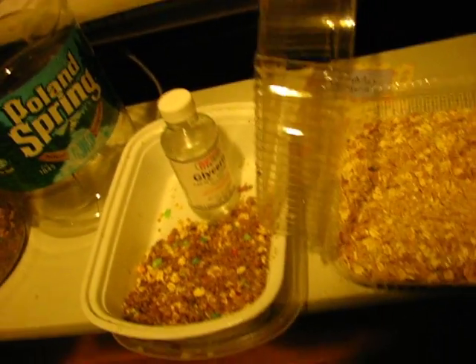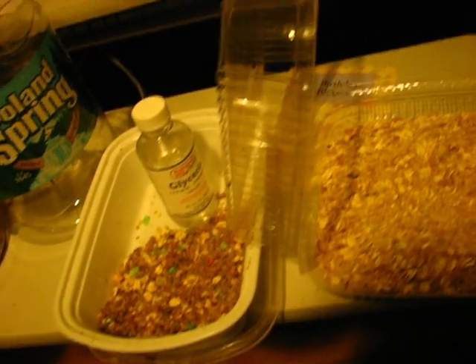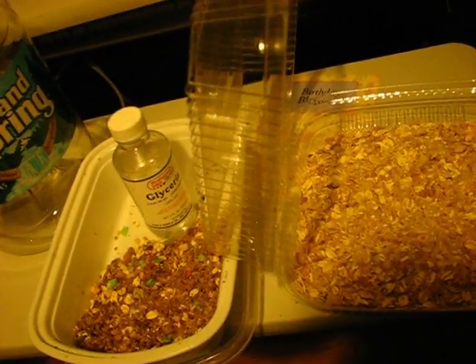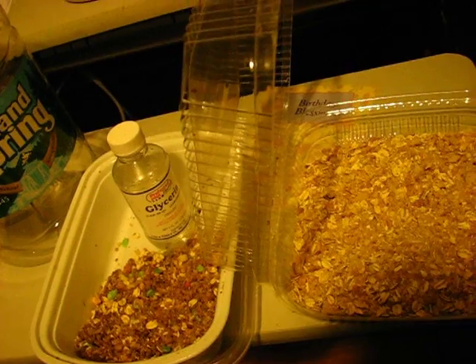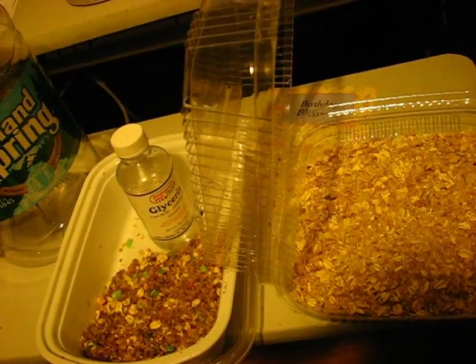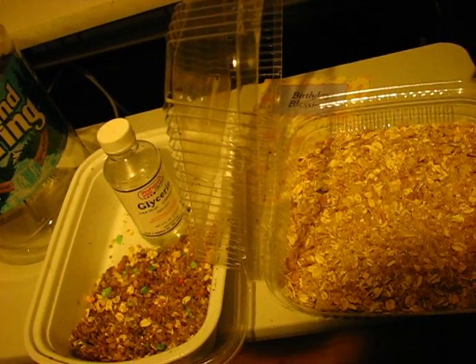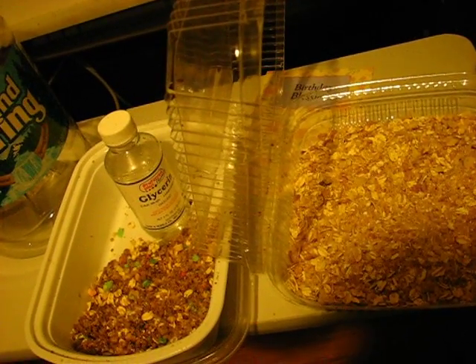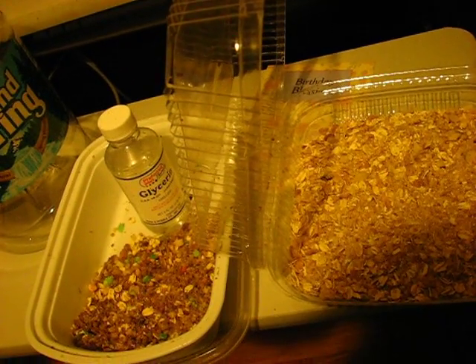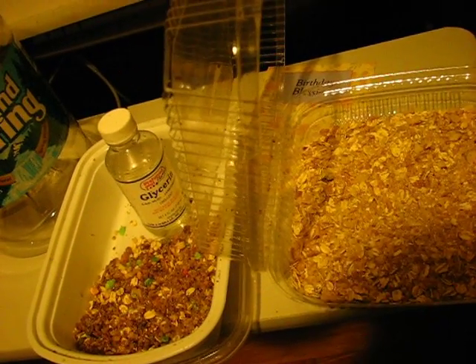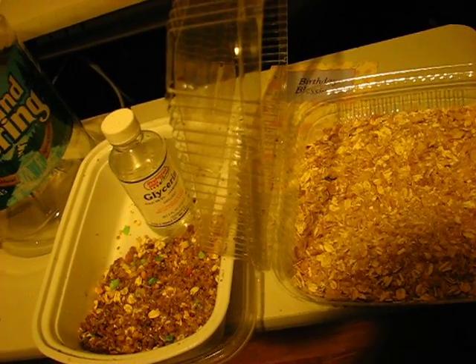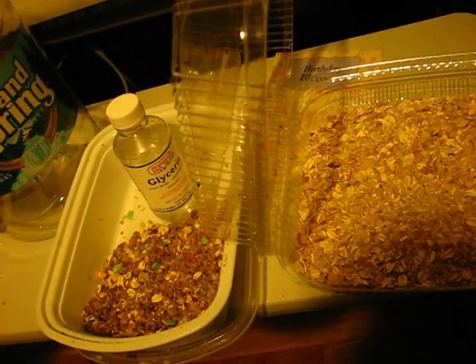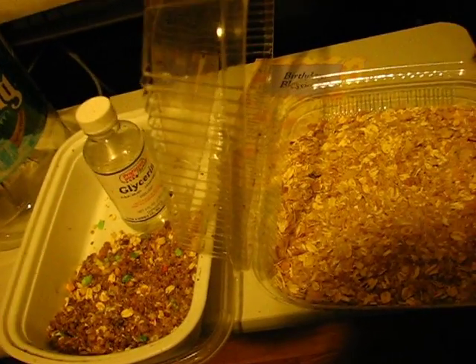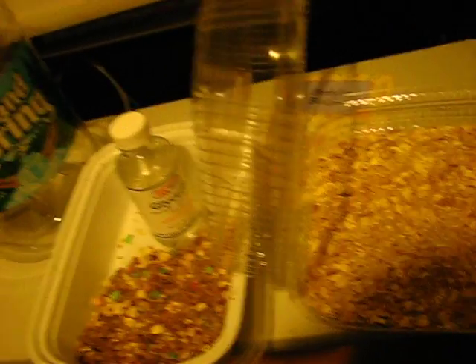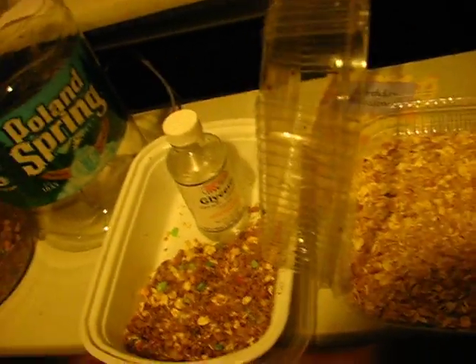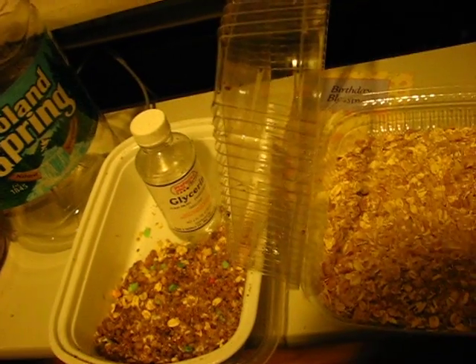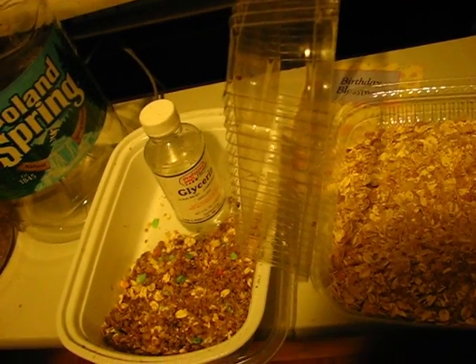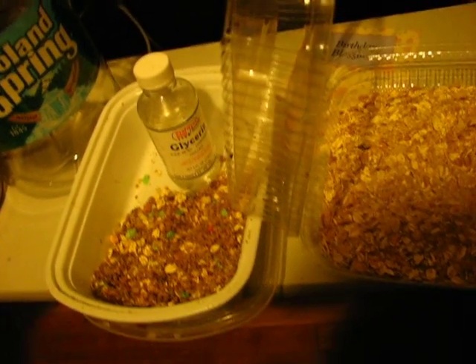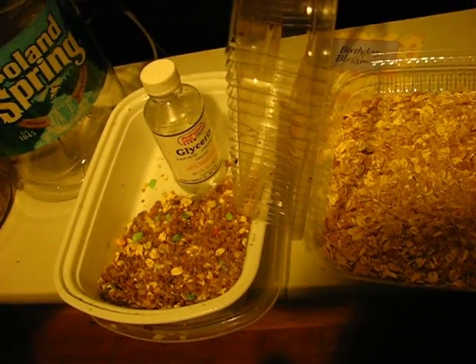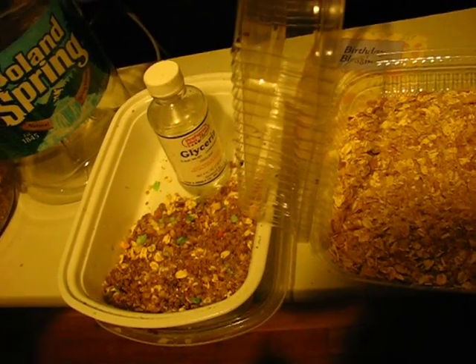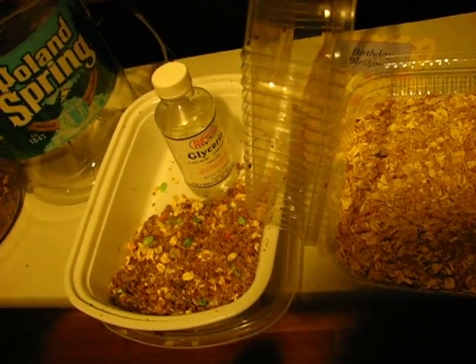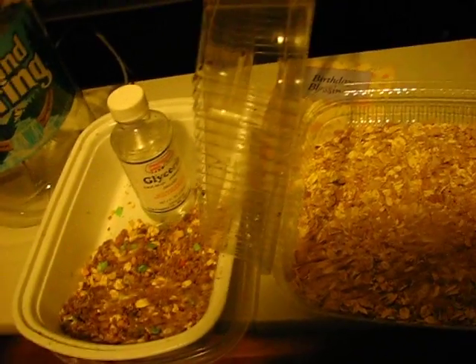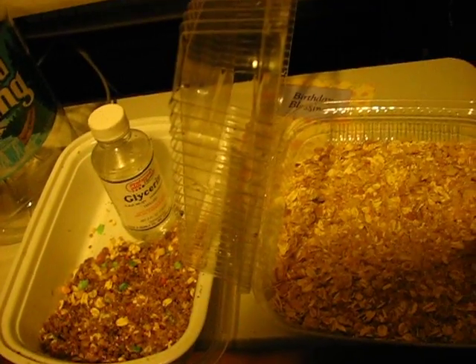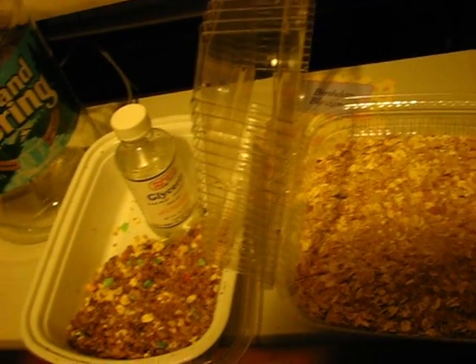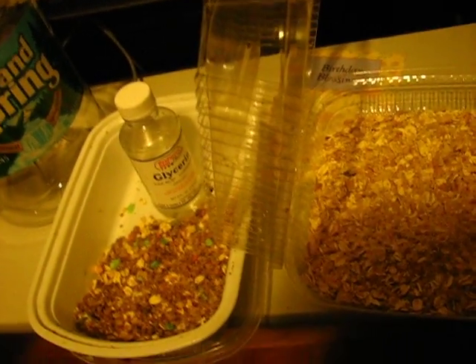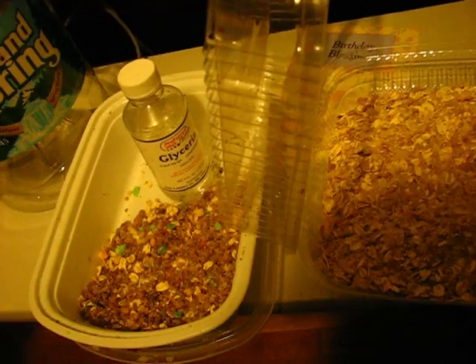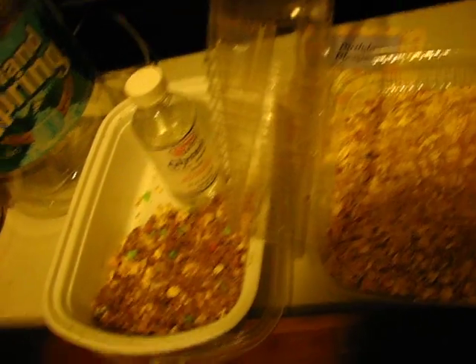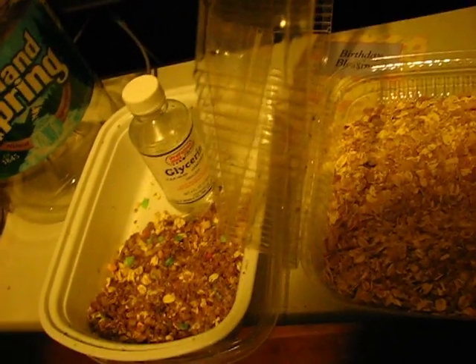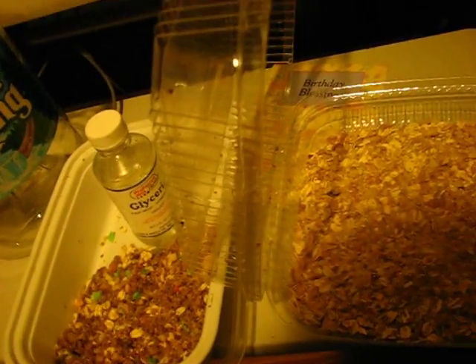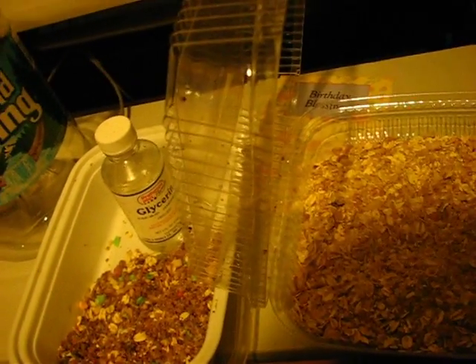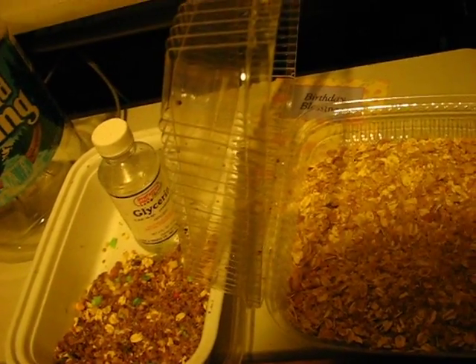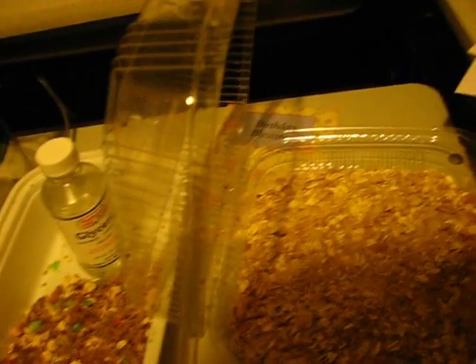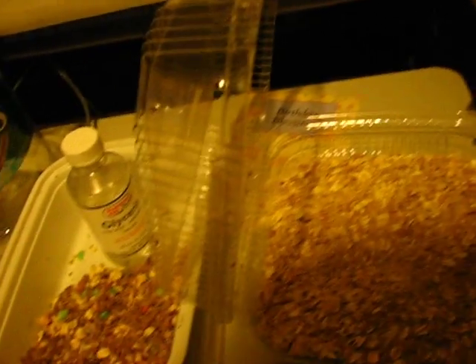This is just a basic video. If you really want to get in depth with it, just comment and I can show you about the breeding process and what they look like and so on. If you have any questions just comment, and I'll see you later. Bye.